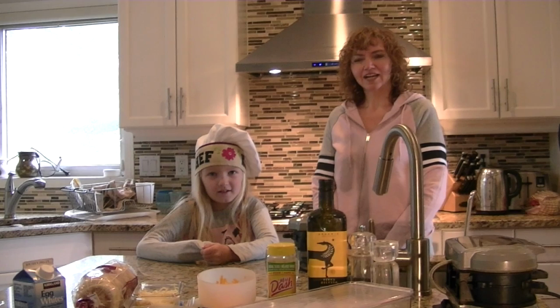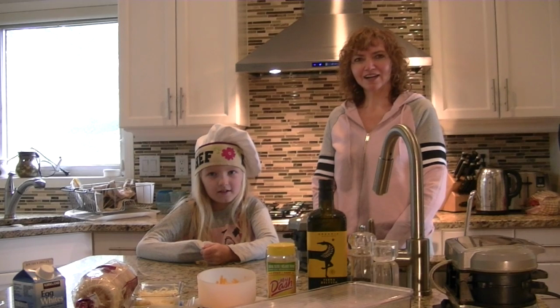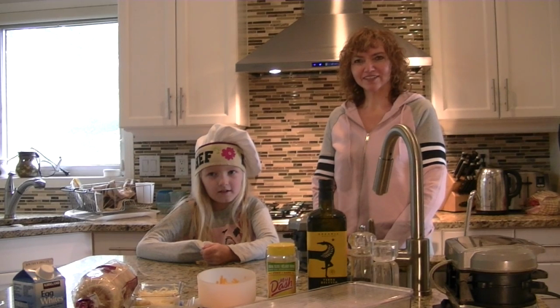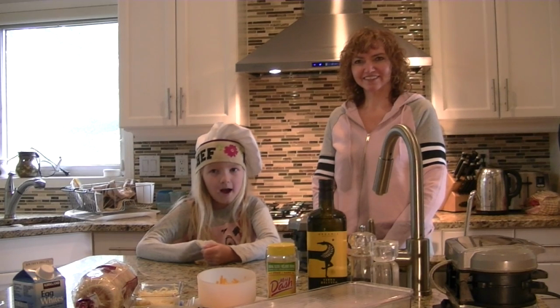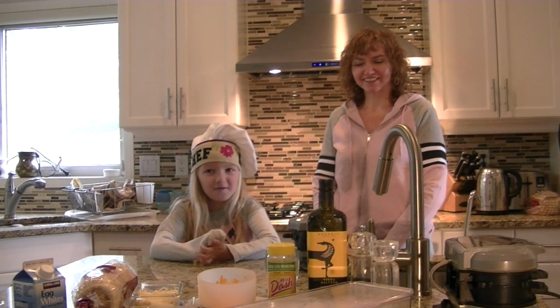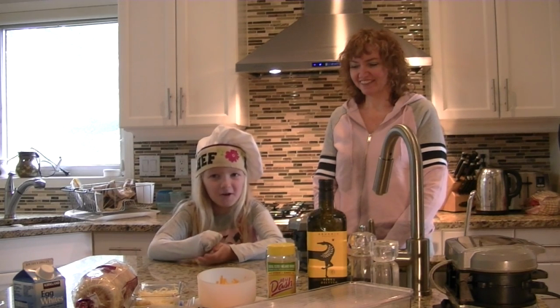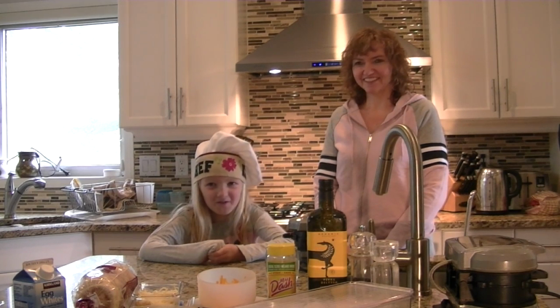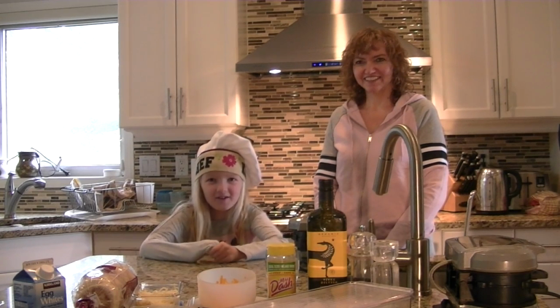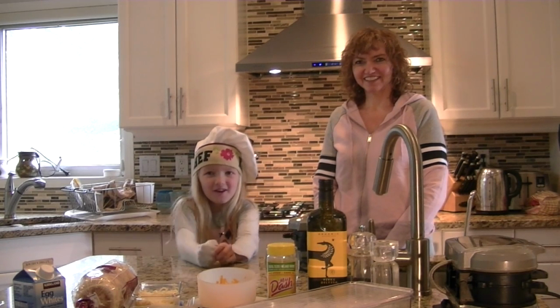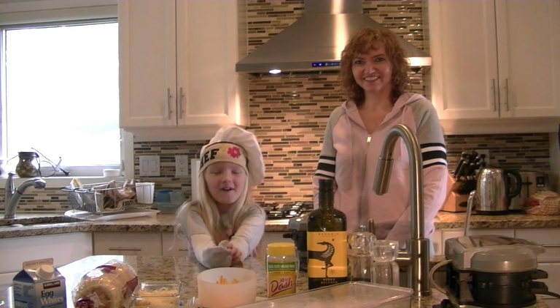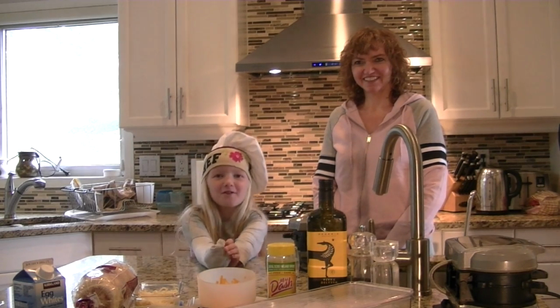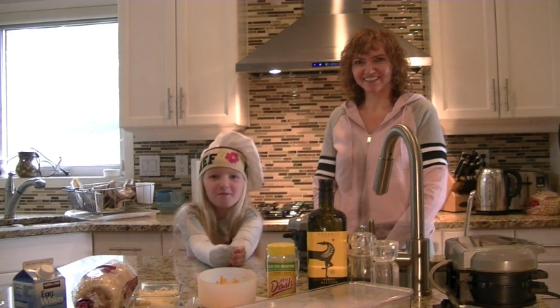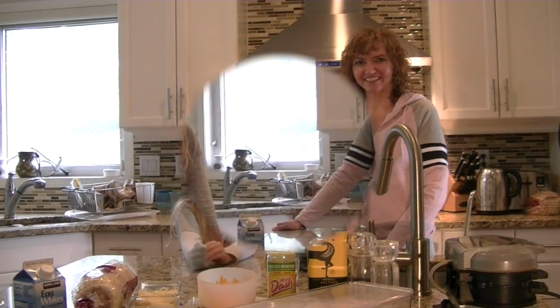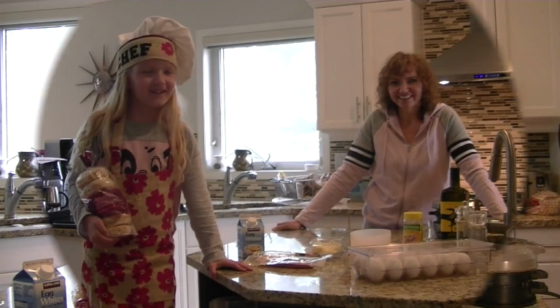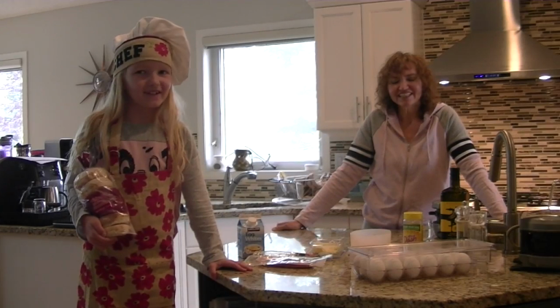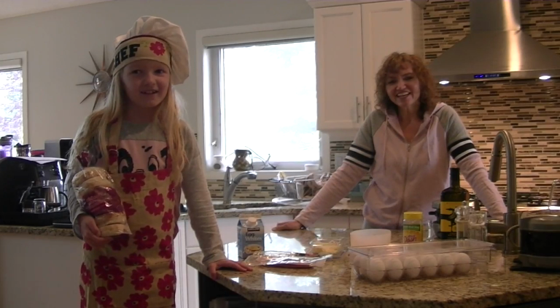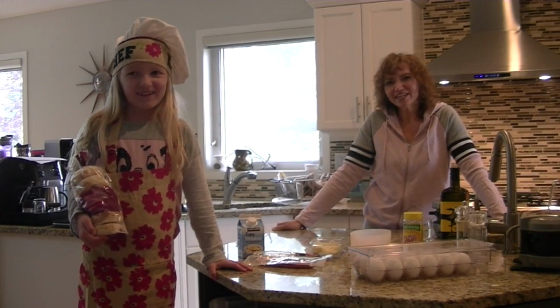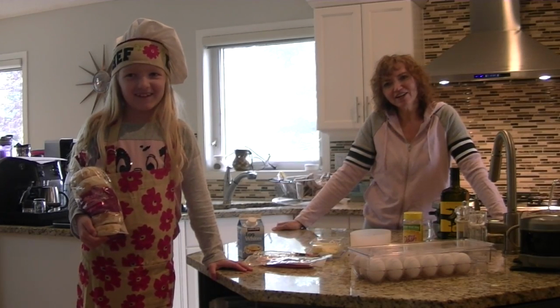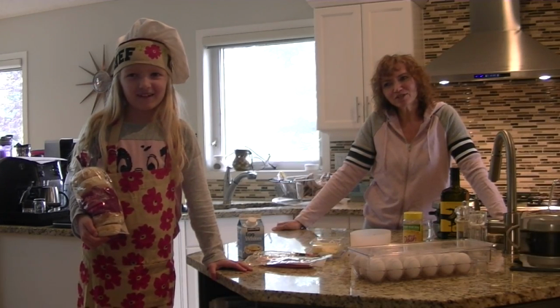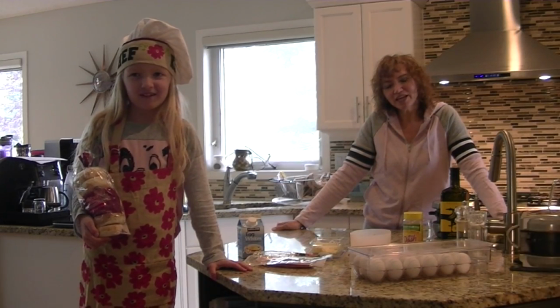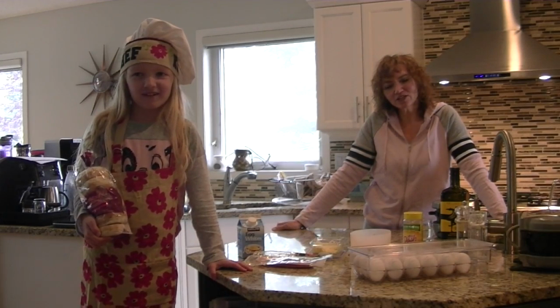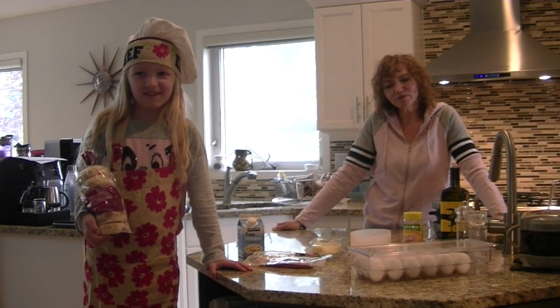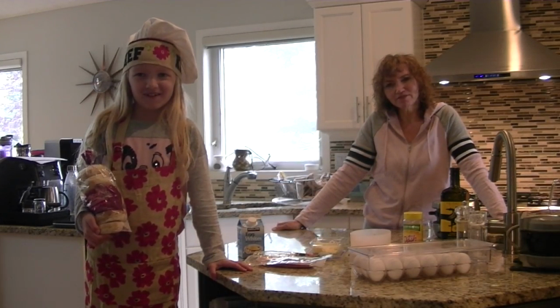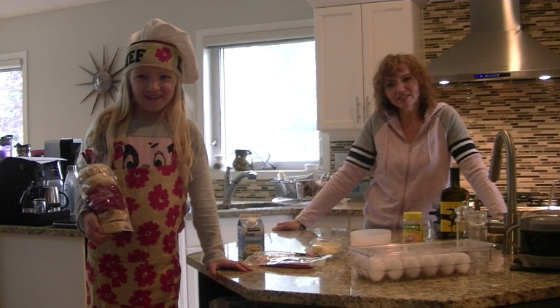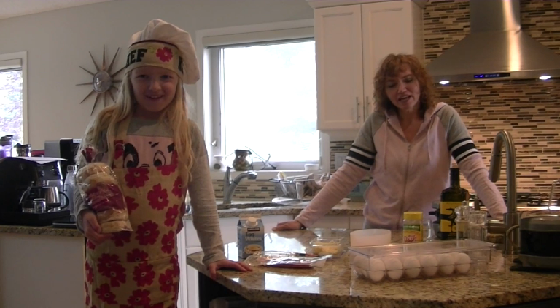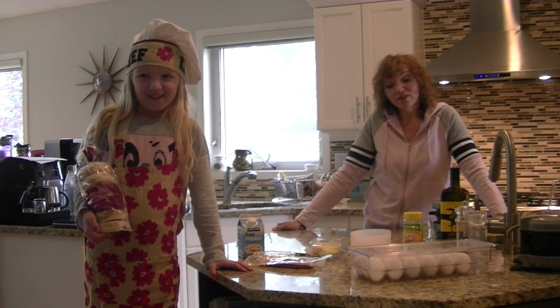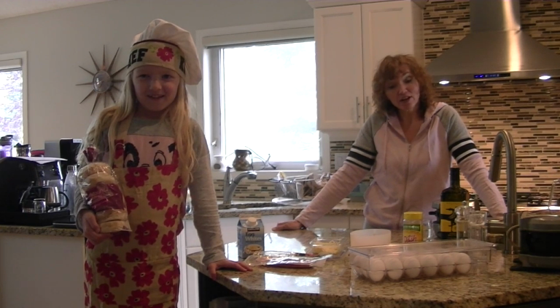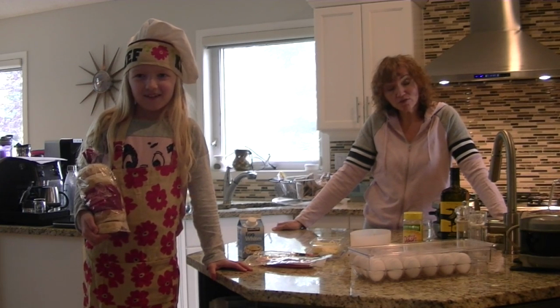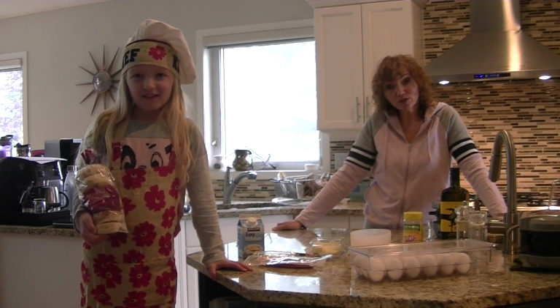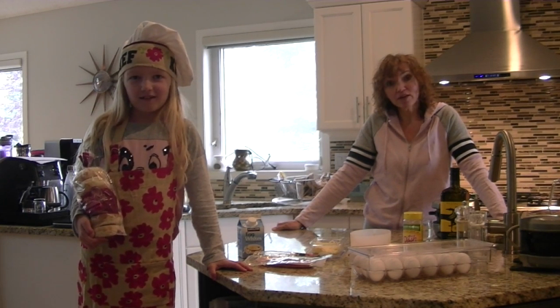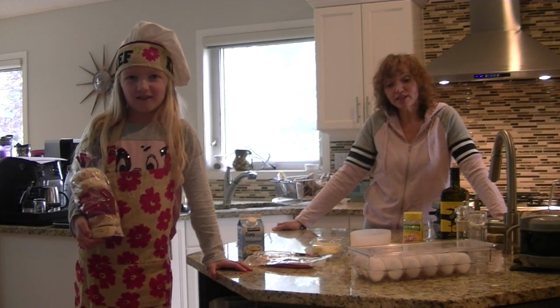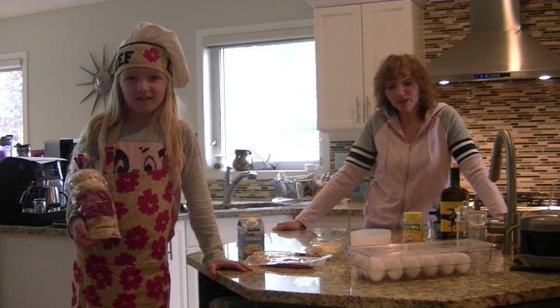Hi, I'm Donna. I'm Kiwi. Welcome to the first cooking video for Healthy Meals on Big Wheels. Today Kiwi and I are going to make English McMuffins that are healthier for you and will save you money.